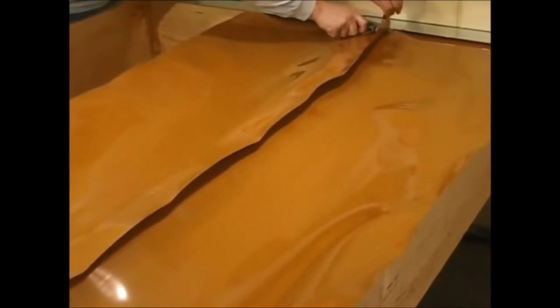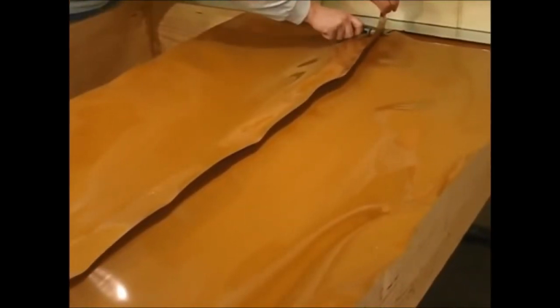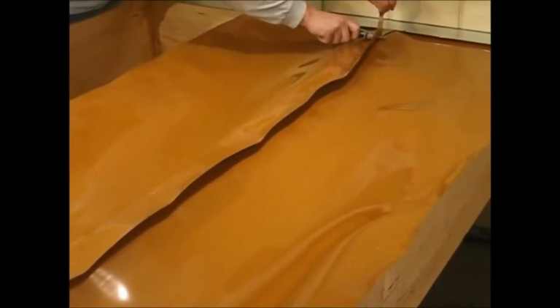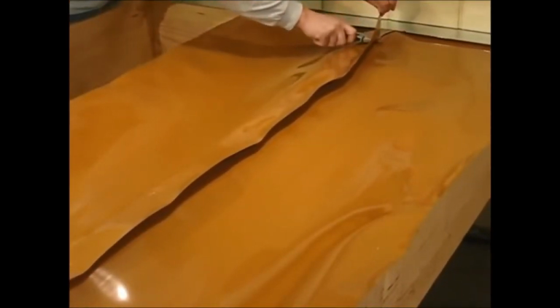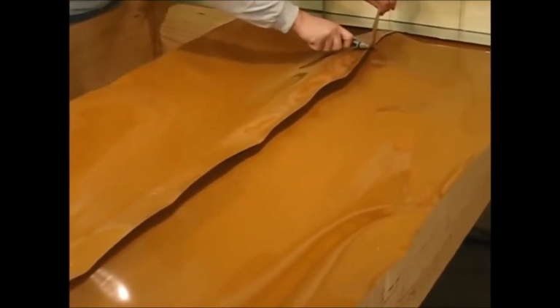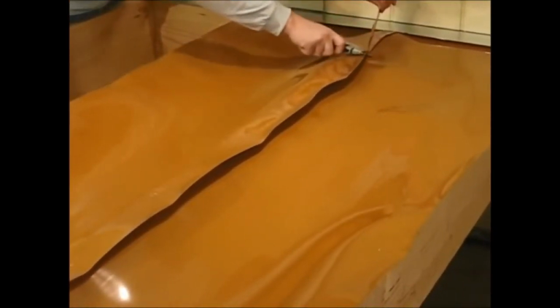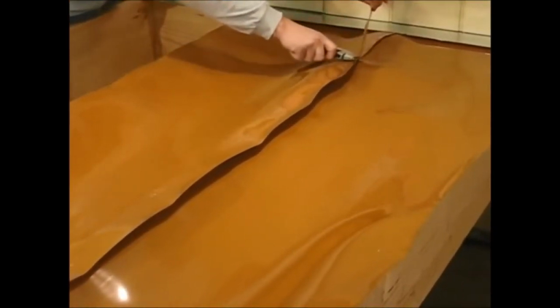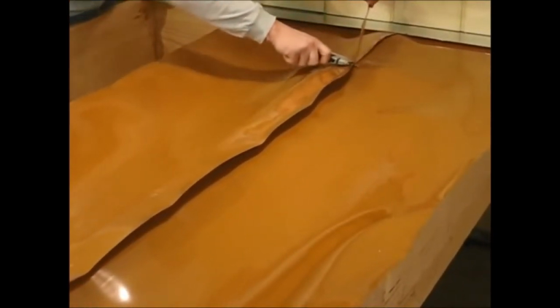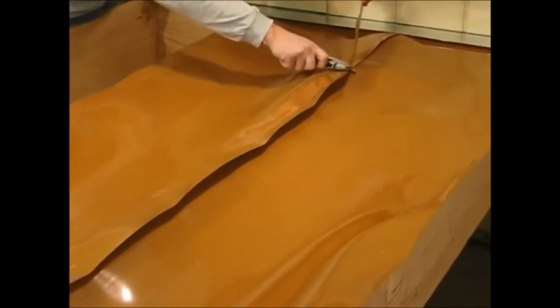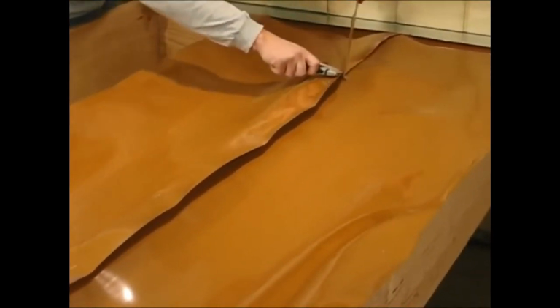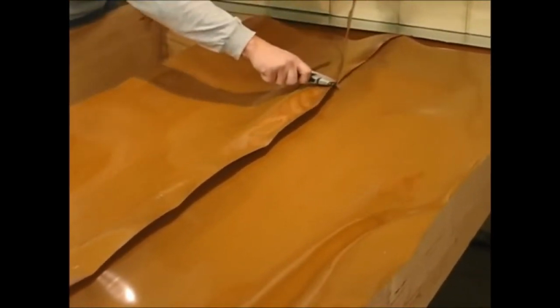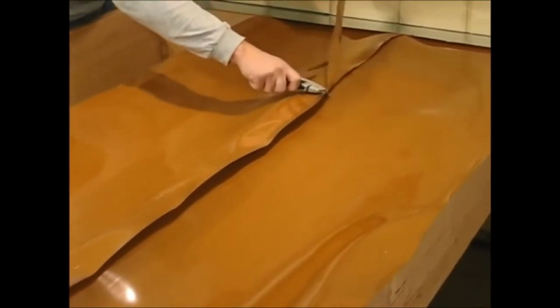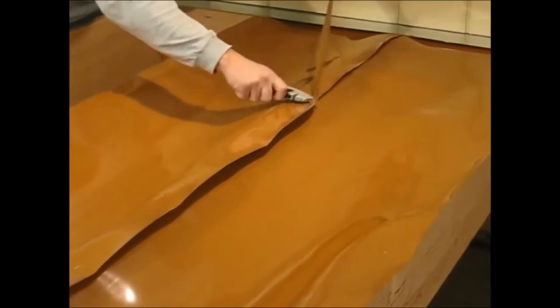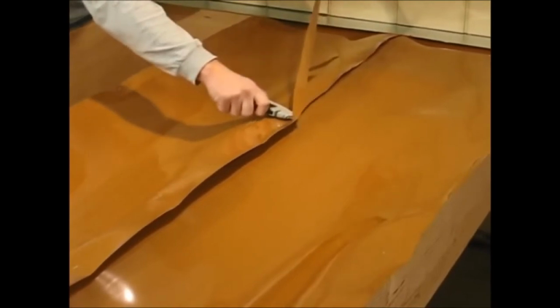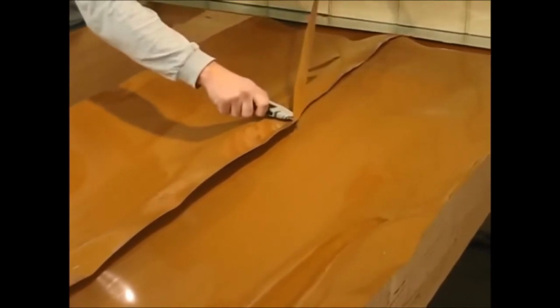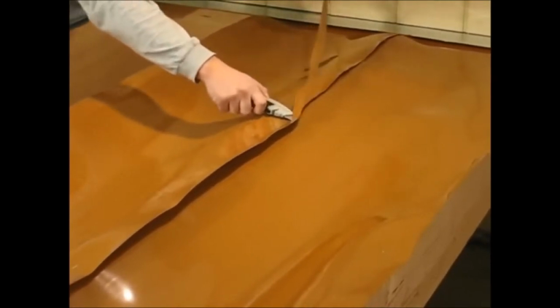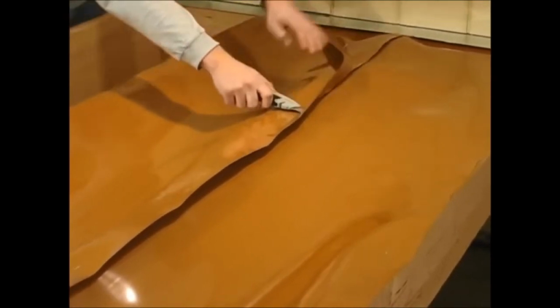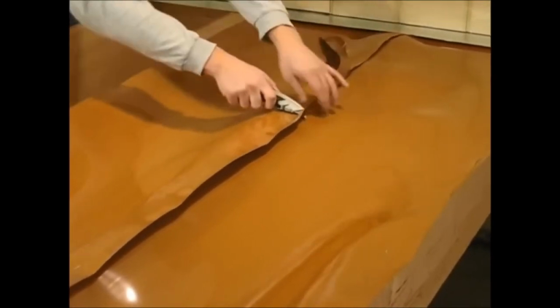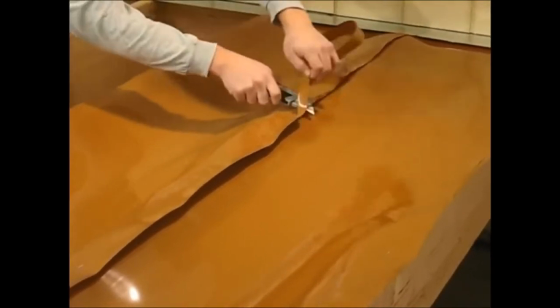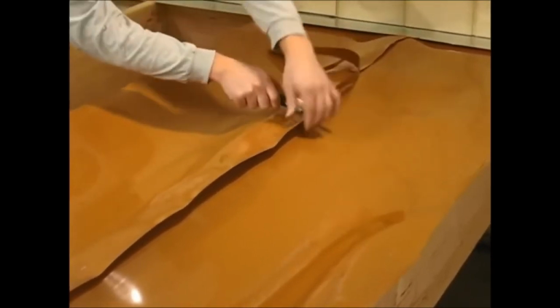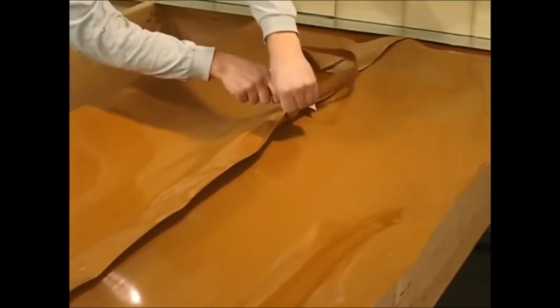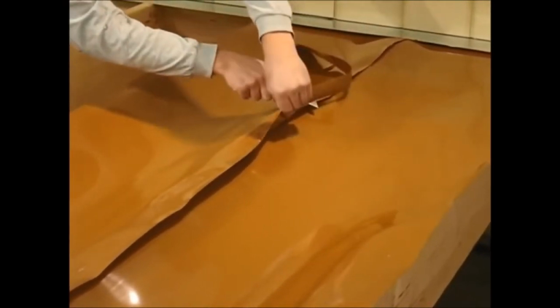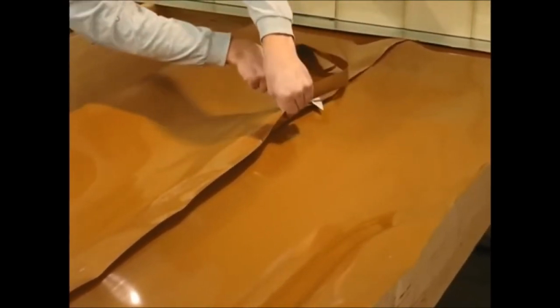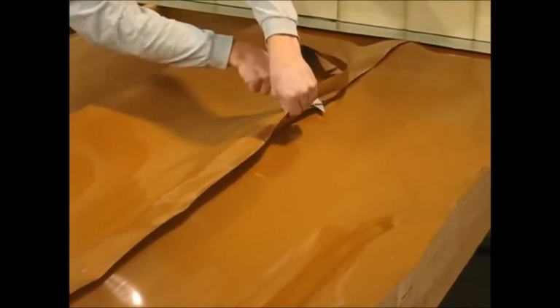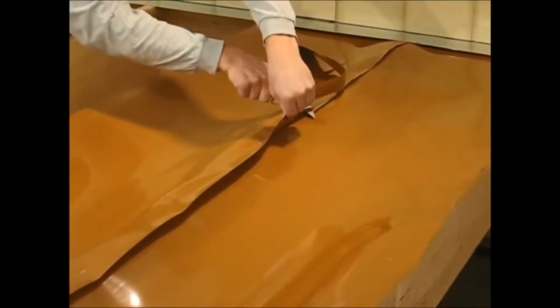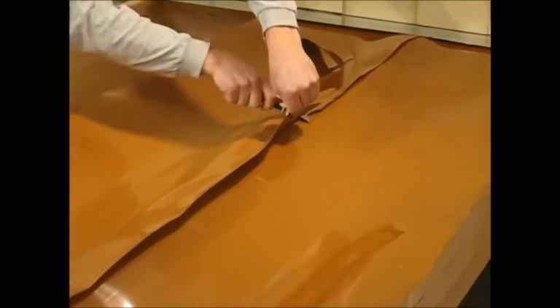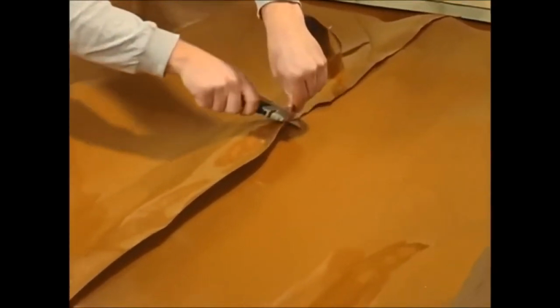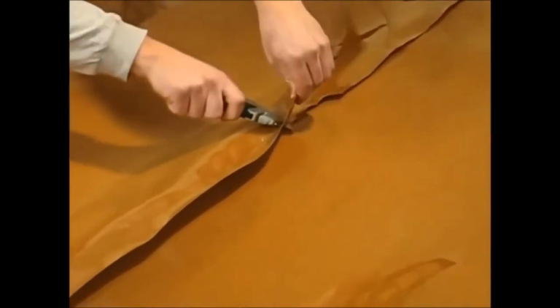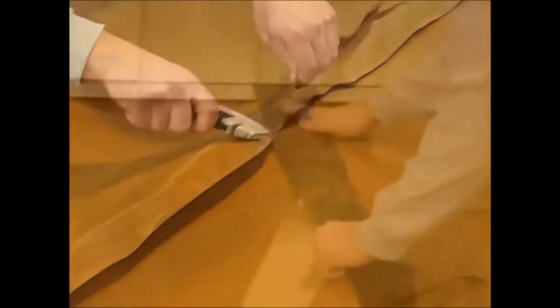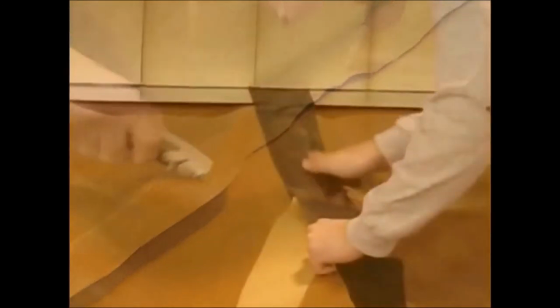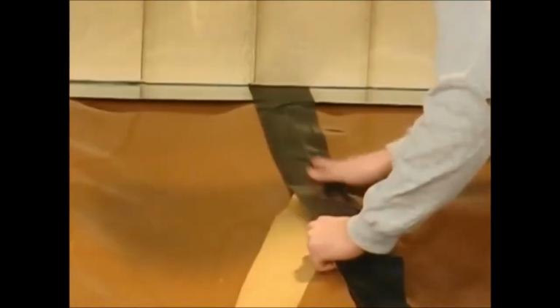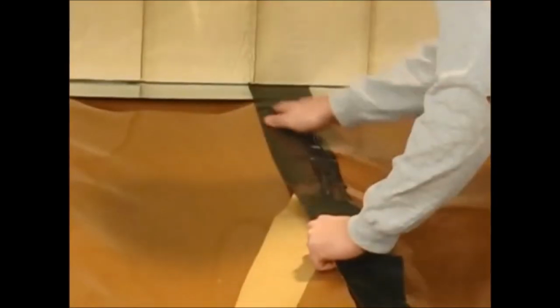The other option is you can trim off the excess material and use a four-inch wide butyl tape. The tape is much easier and cleaner to install.